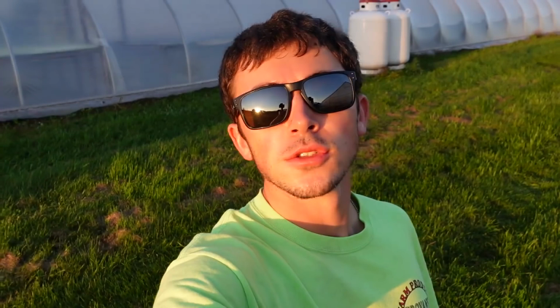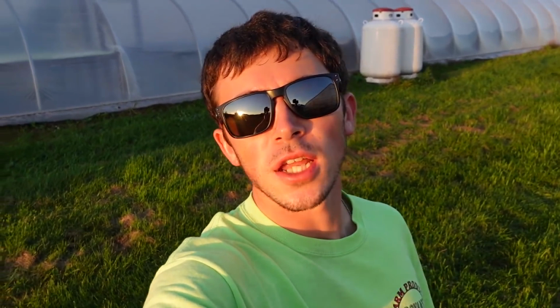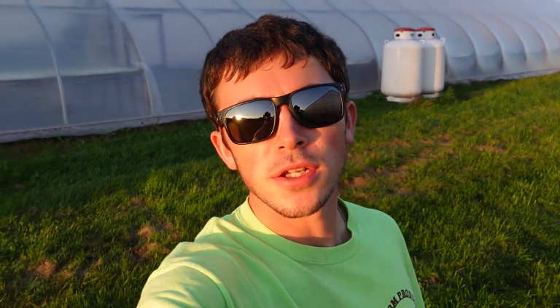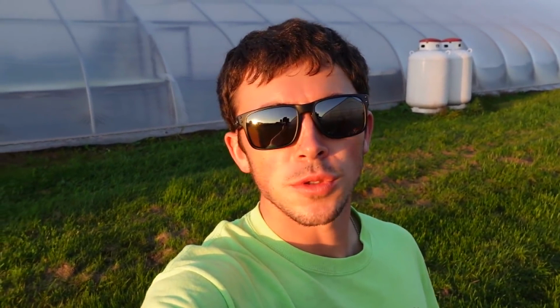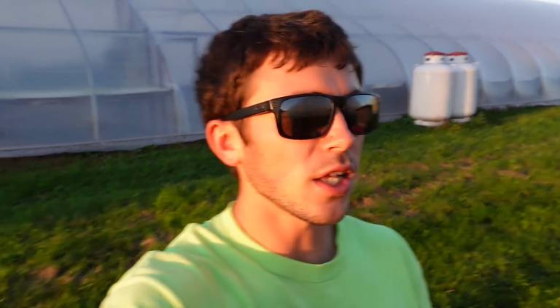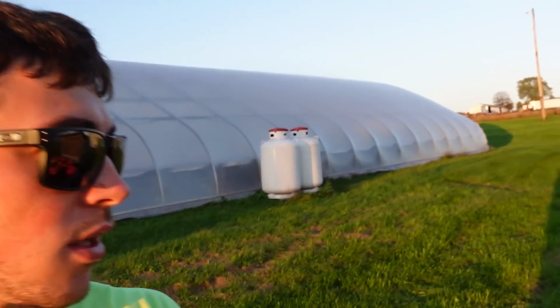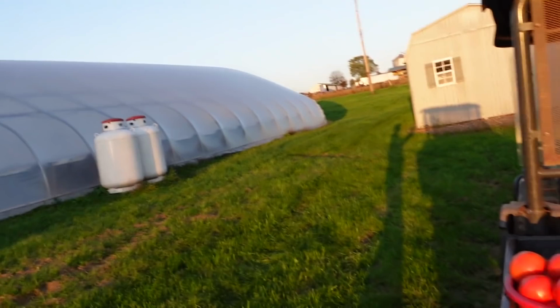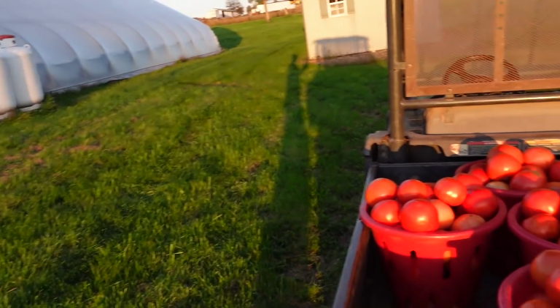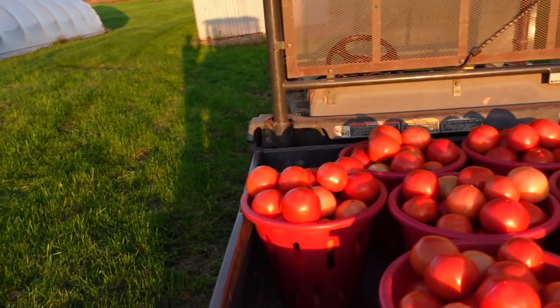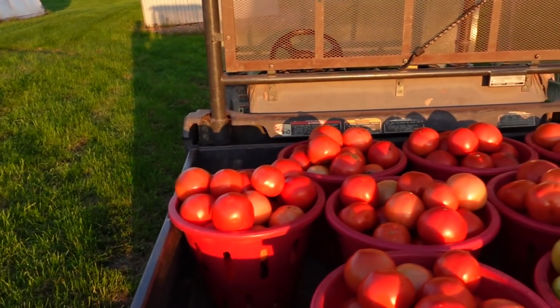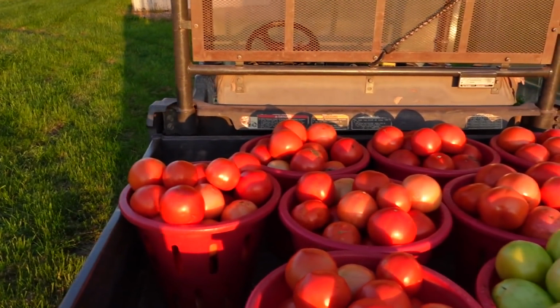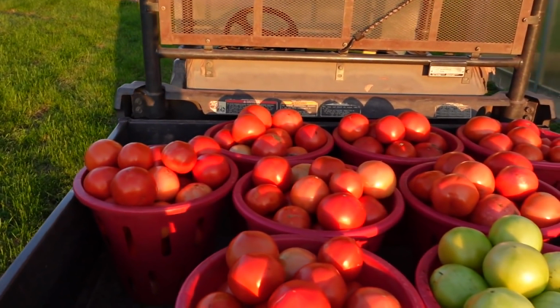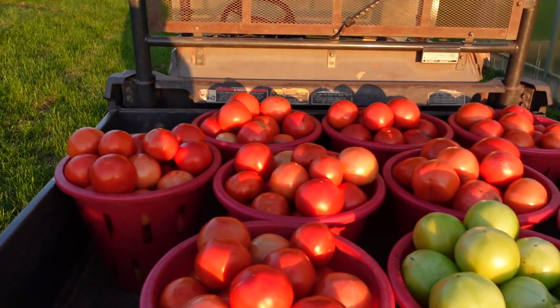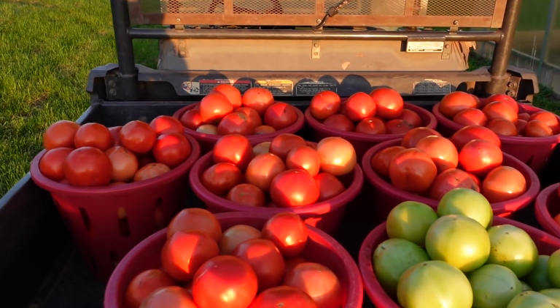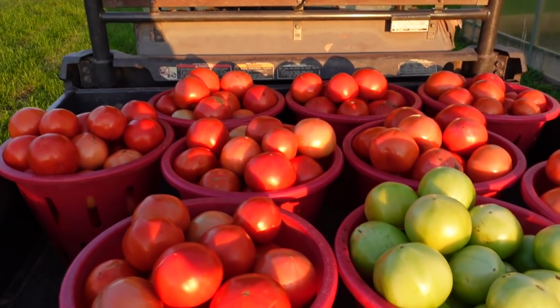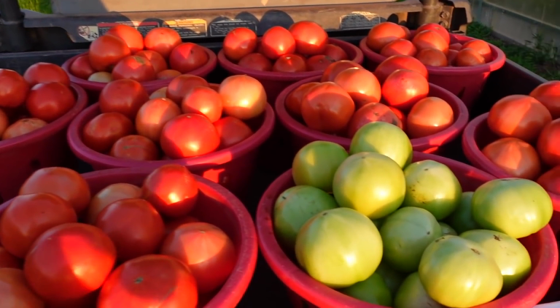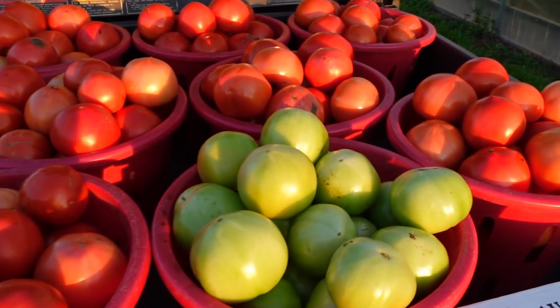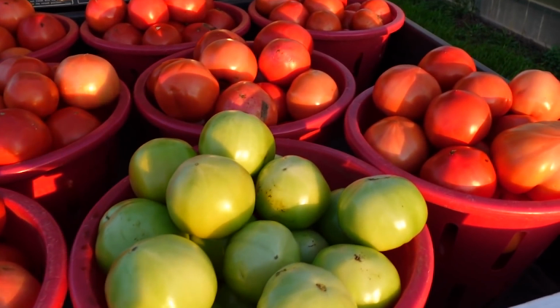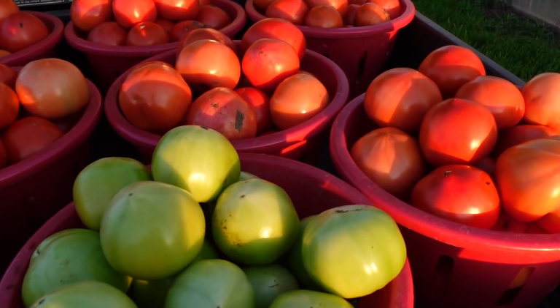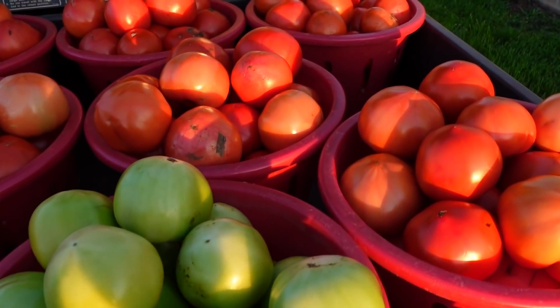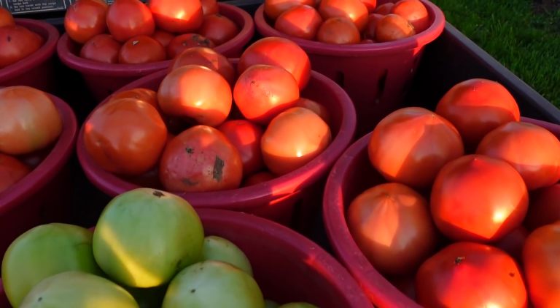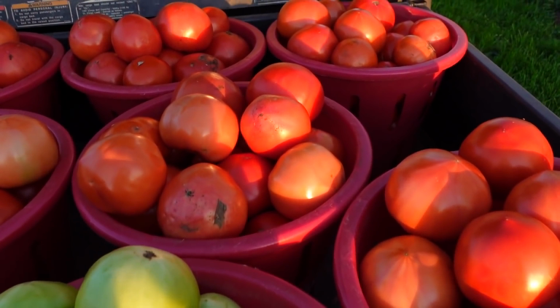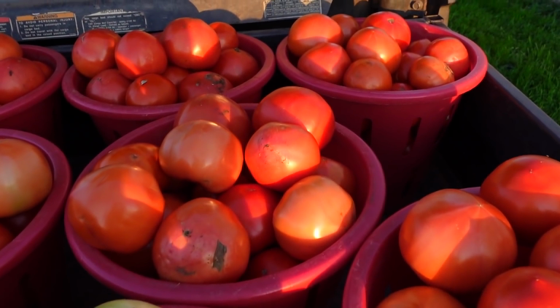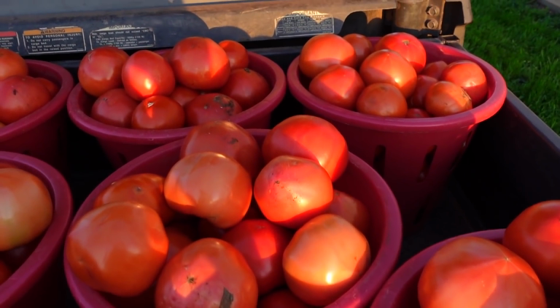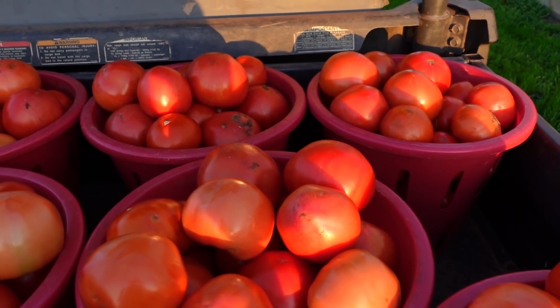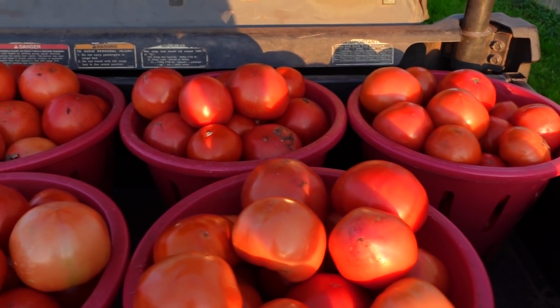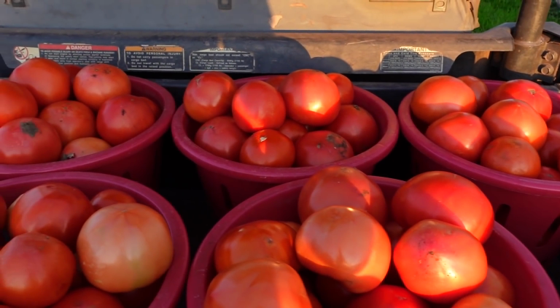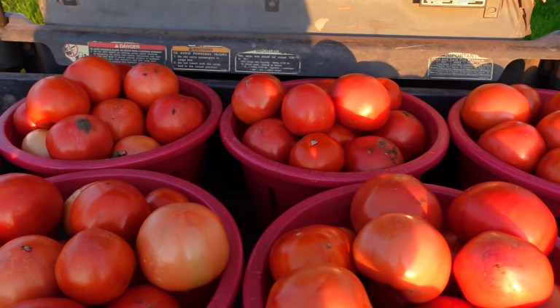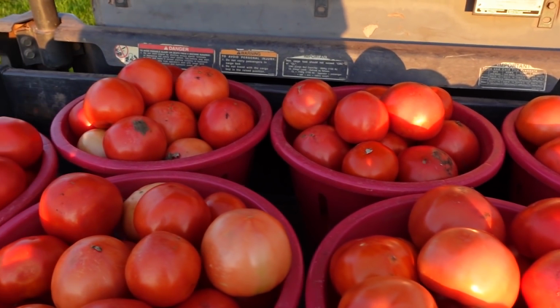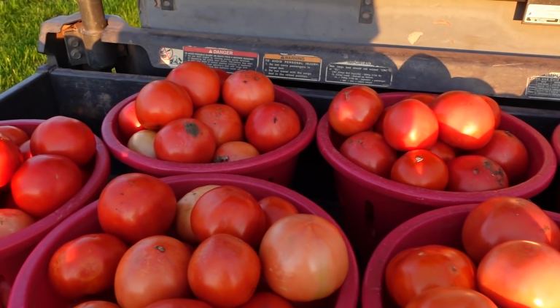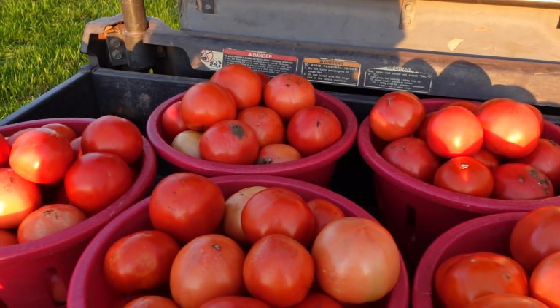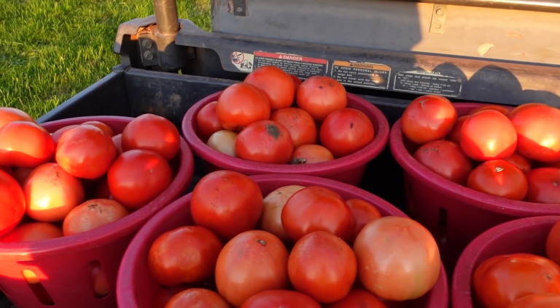So I just got done with tomatoes and this is what they're looking like. I got nine baskets in total — eight red, one green. And you can see there's almost not one blemish in any of them. They're all really really beautiful, and that's all because of them being in the high tunnel.